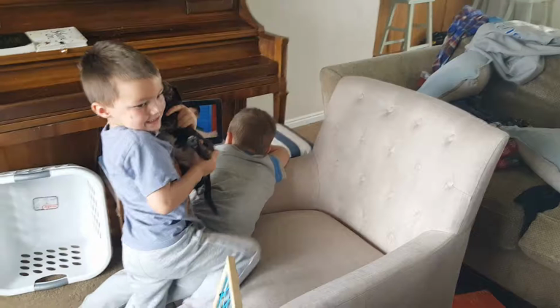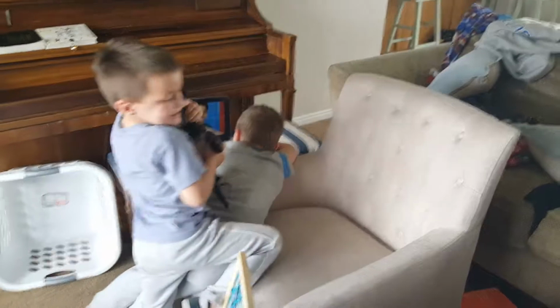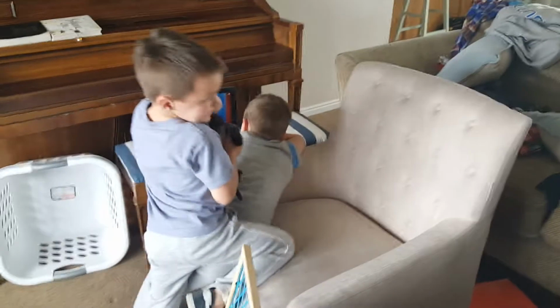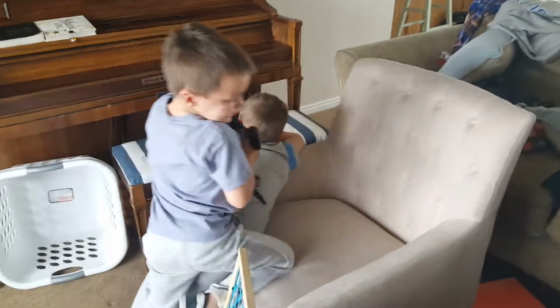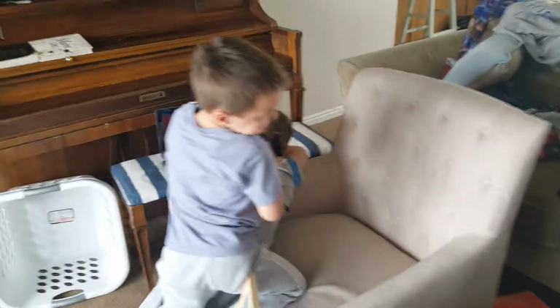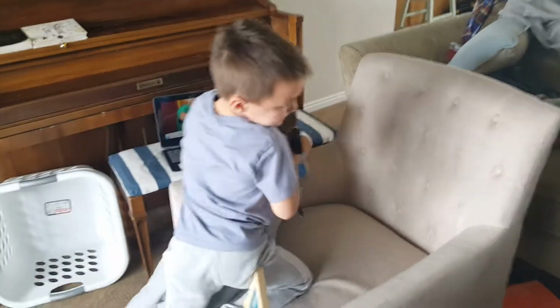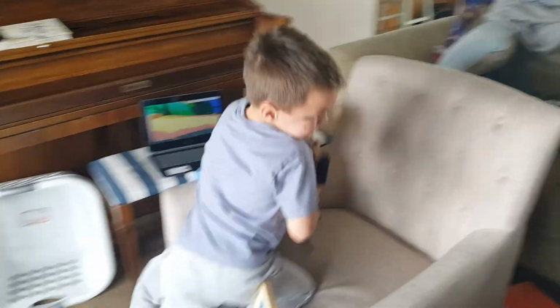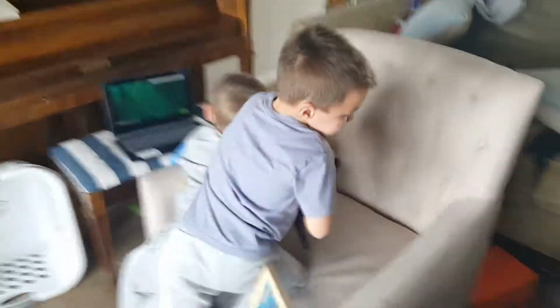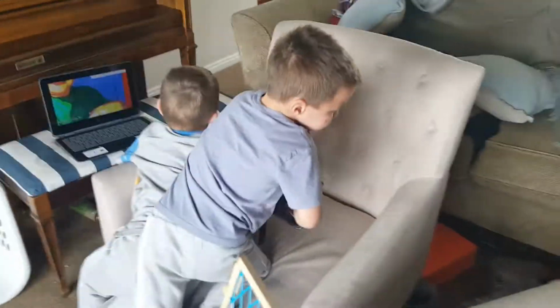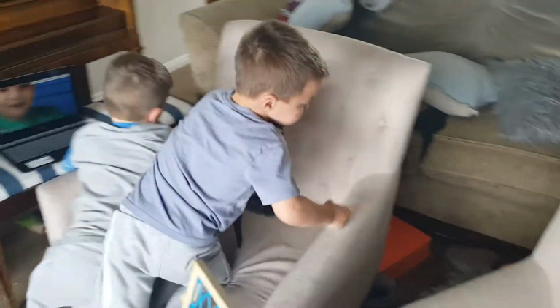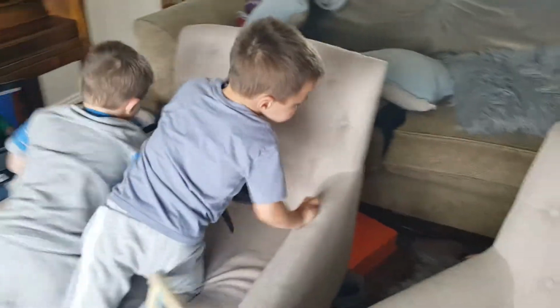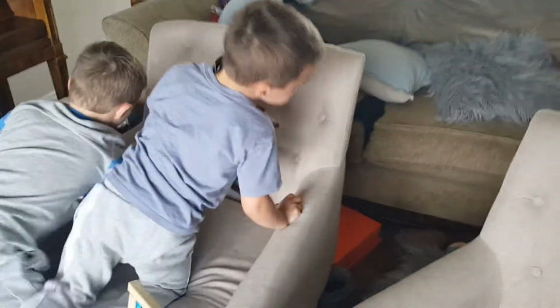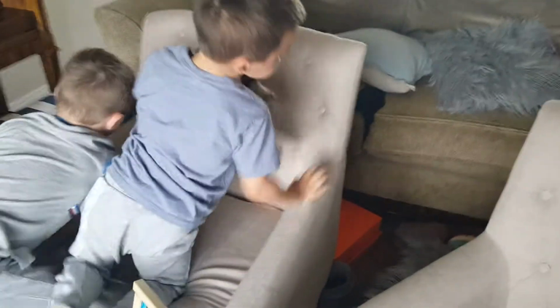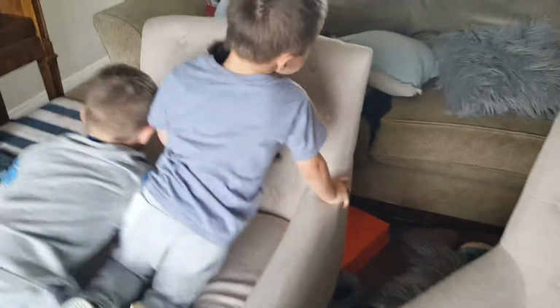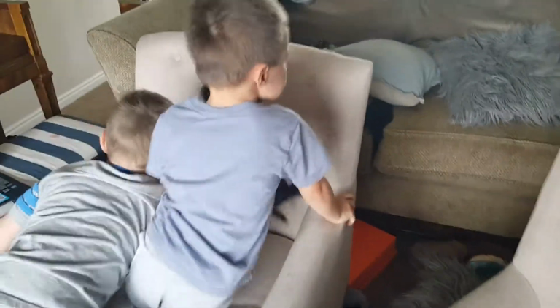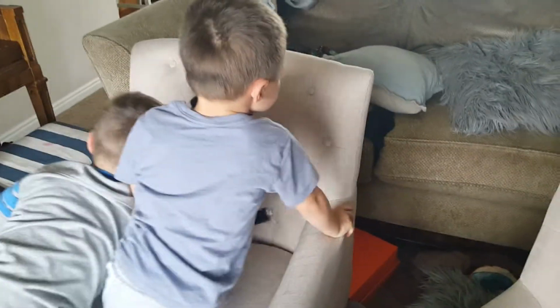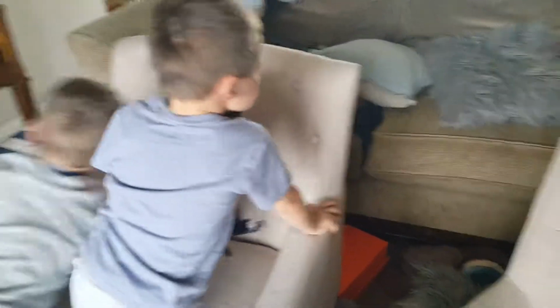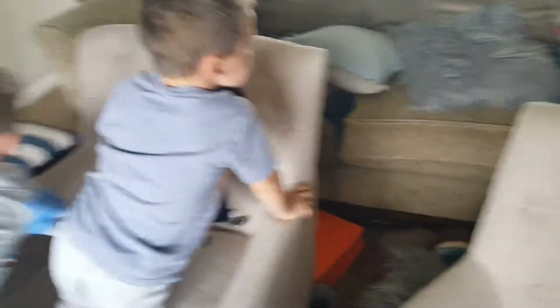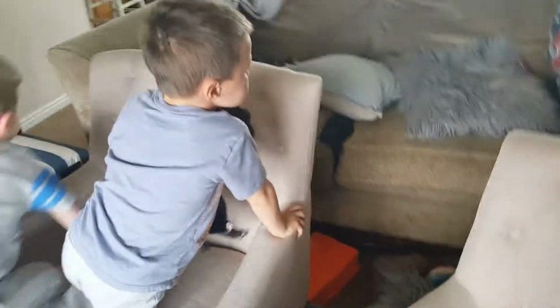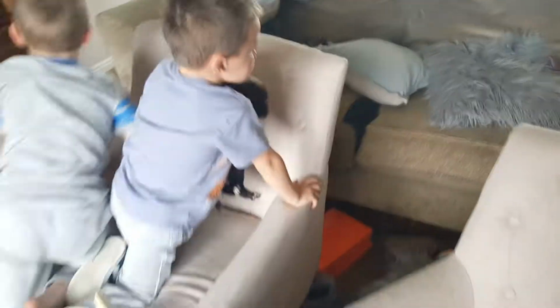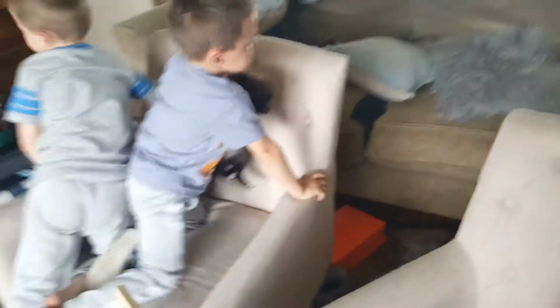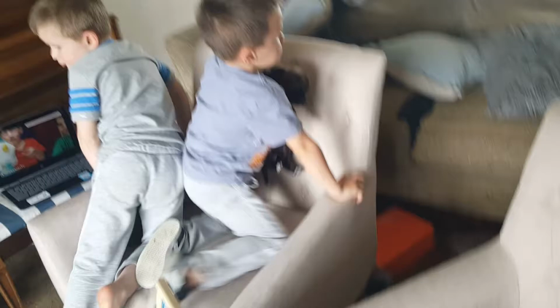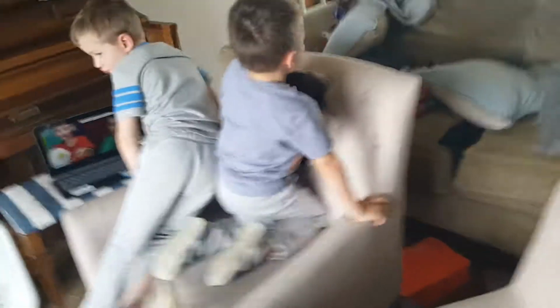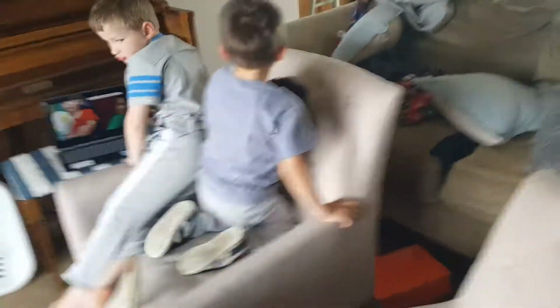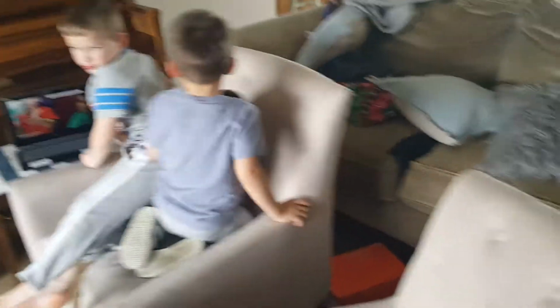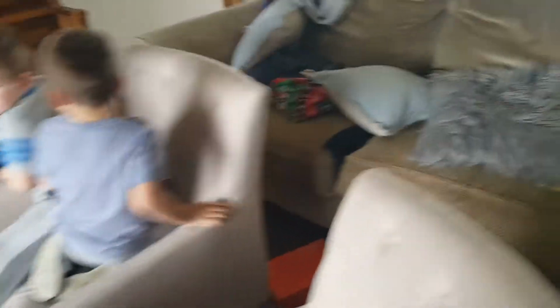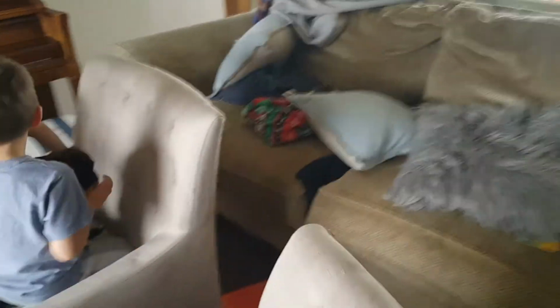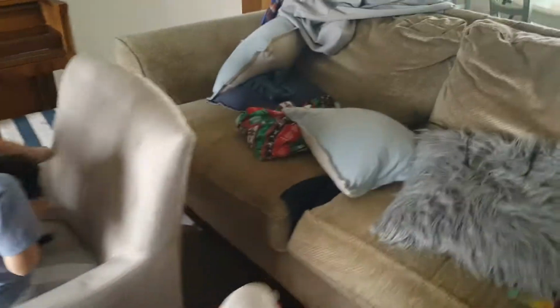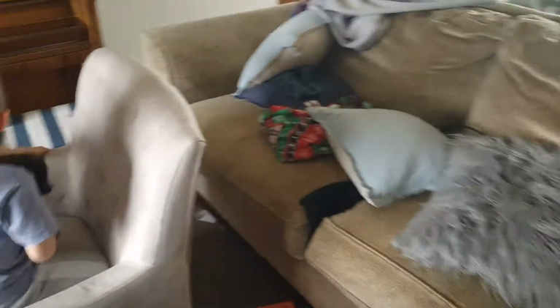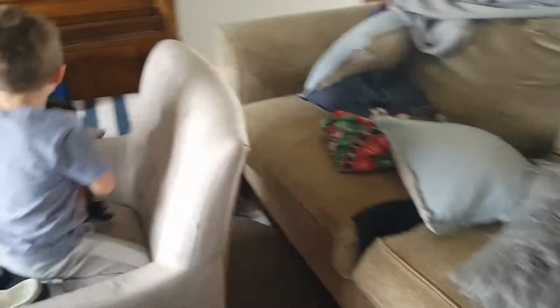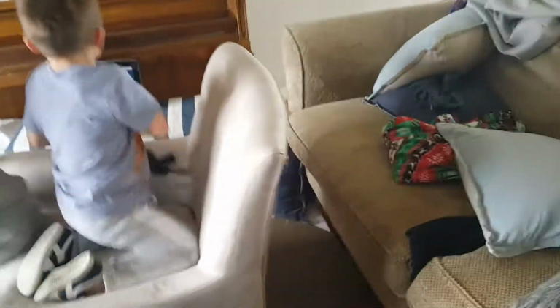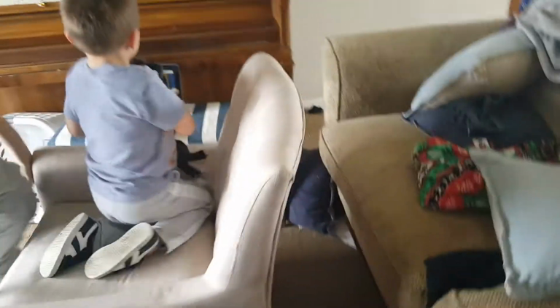My wife called me the other day and said, can you stop at the Humane Society and pick up a litter of puppies? So we did.